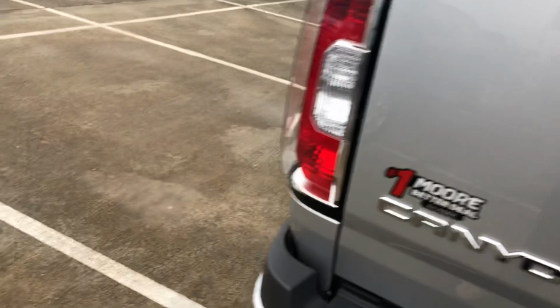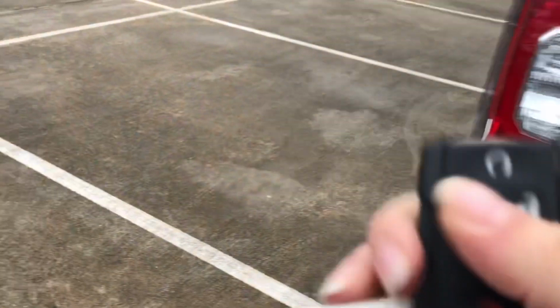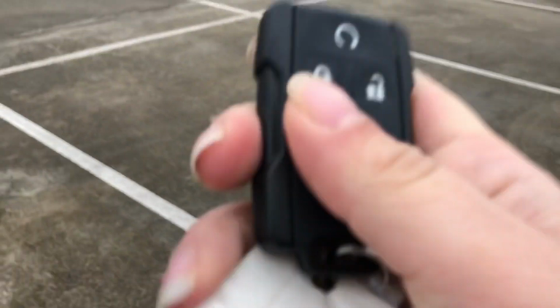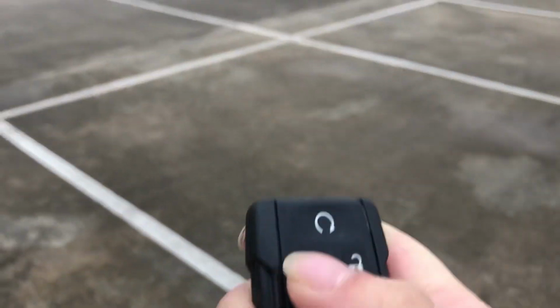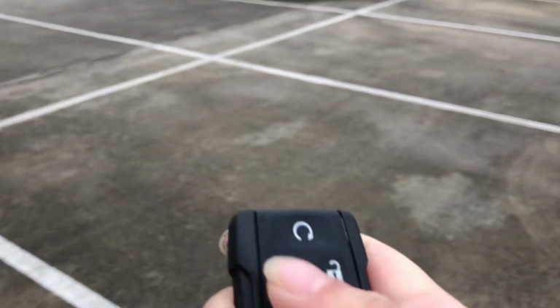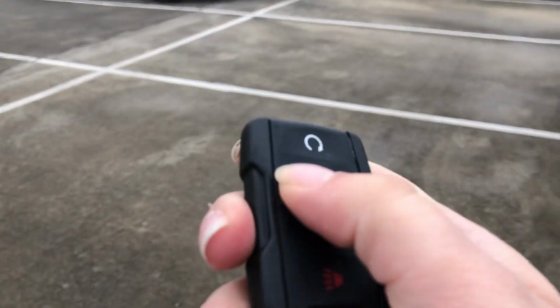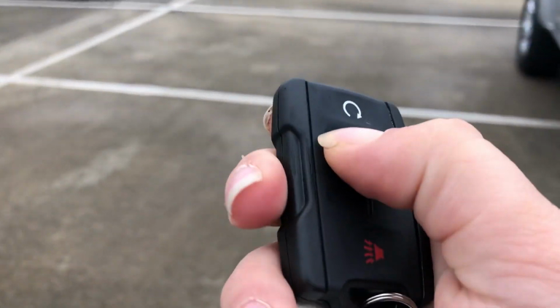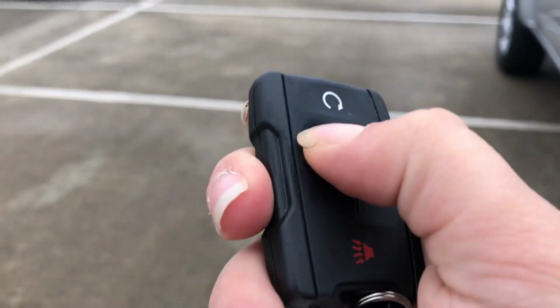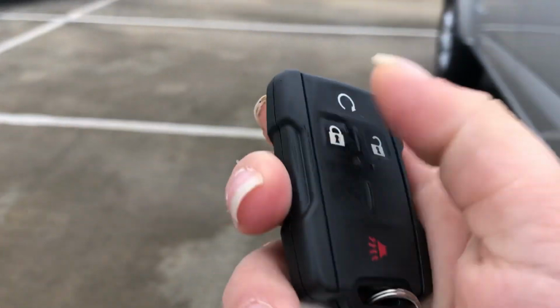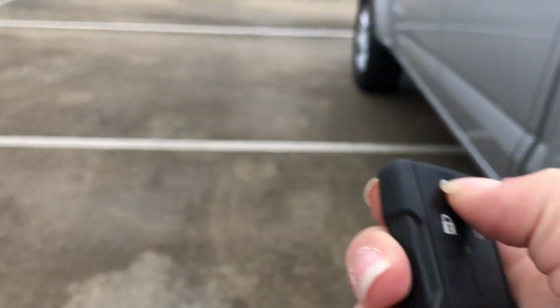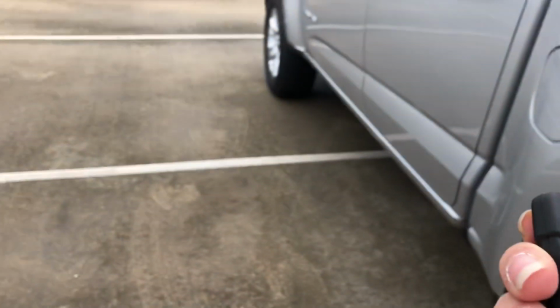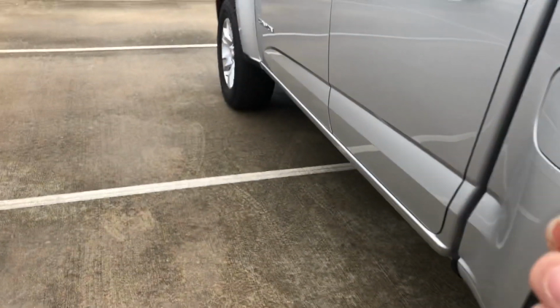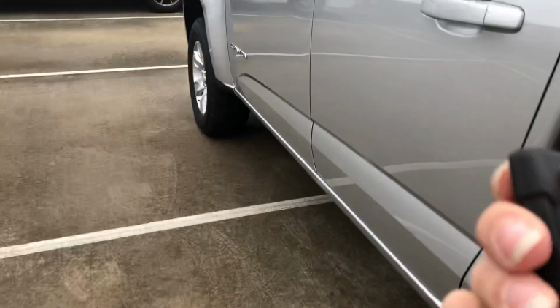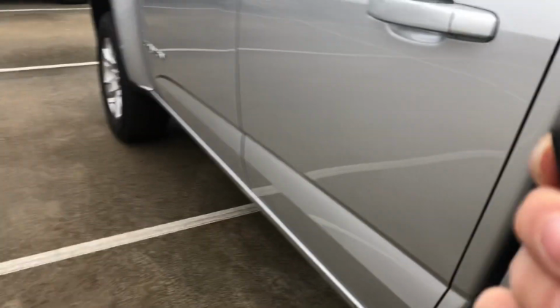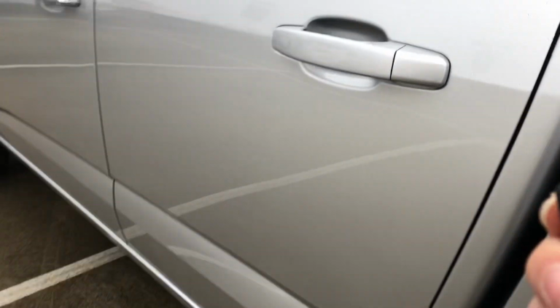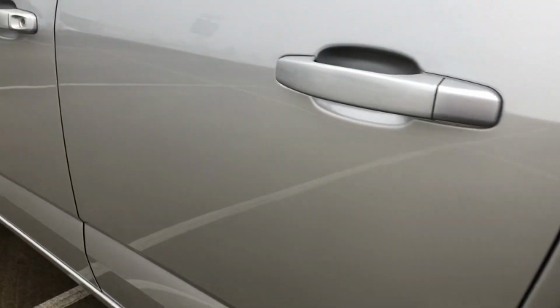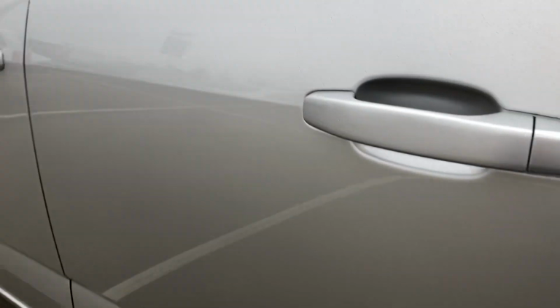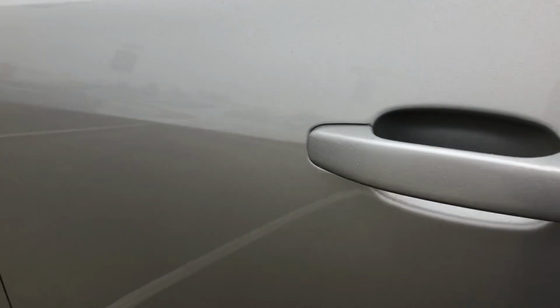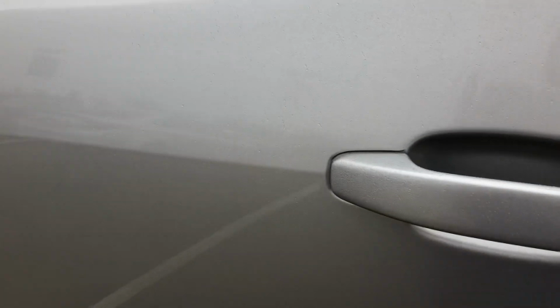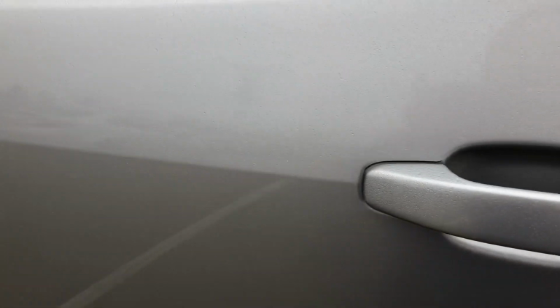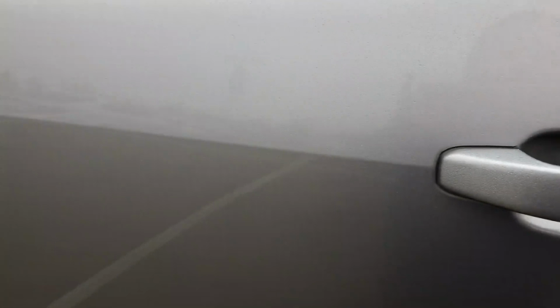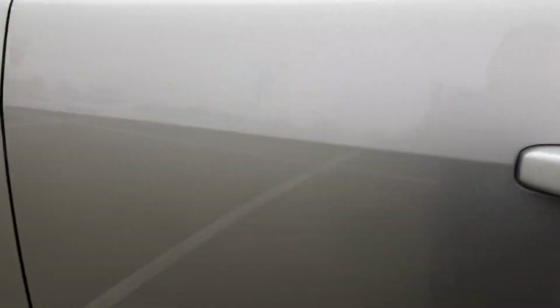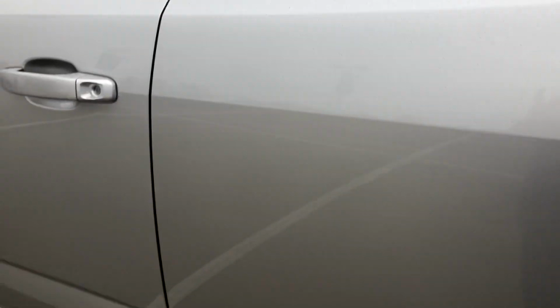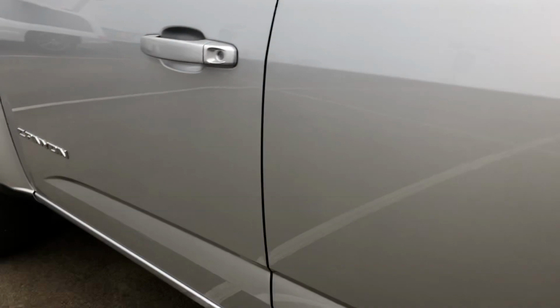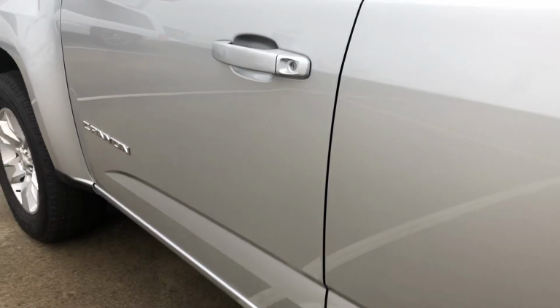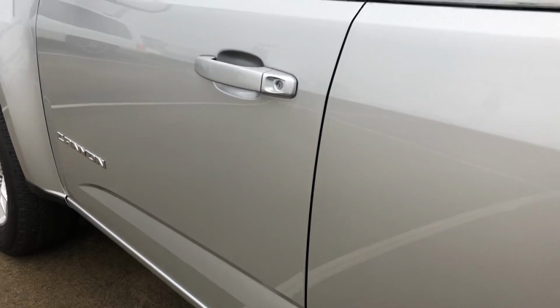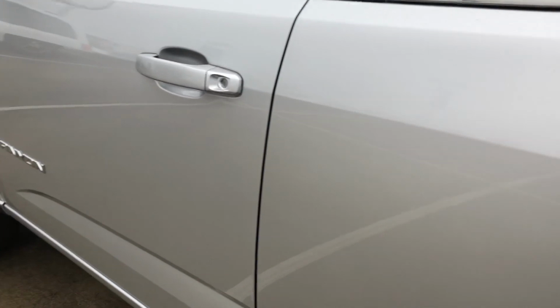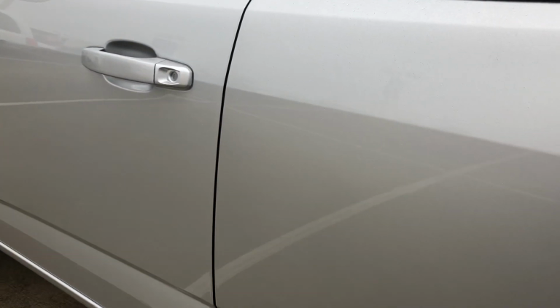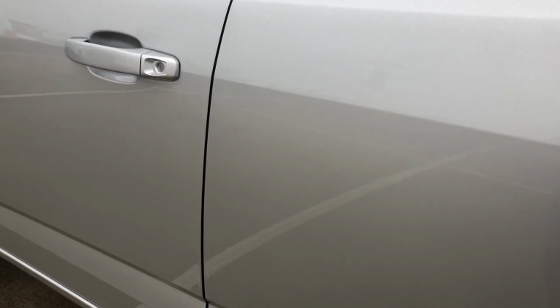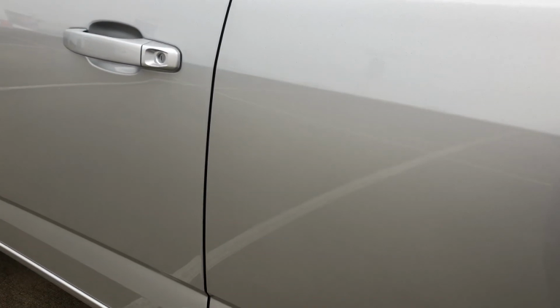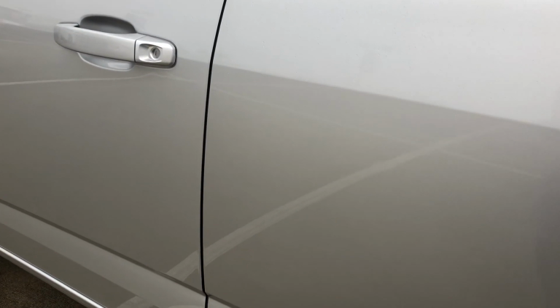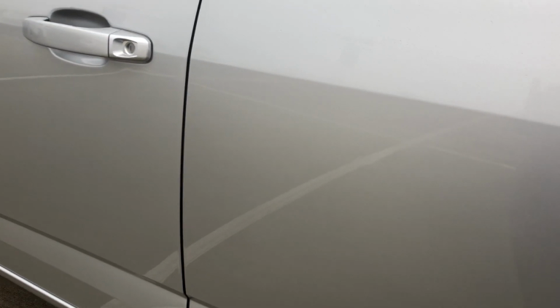You do have keyless entry and remote start. We'll go ahead and start this truck up for you, unlock it and get in to show you some of the features.